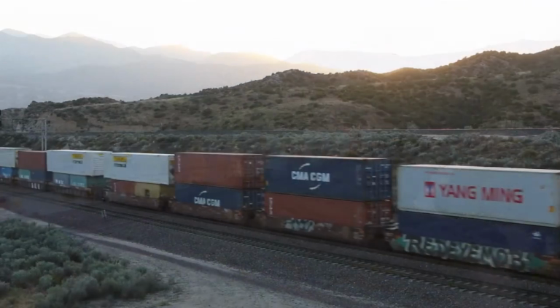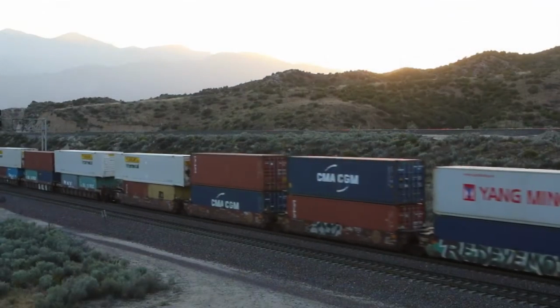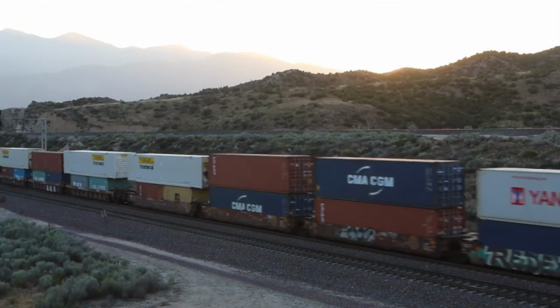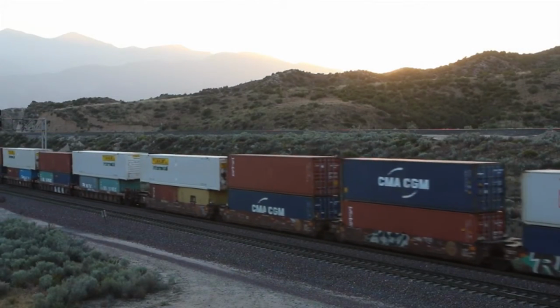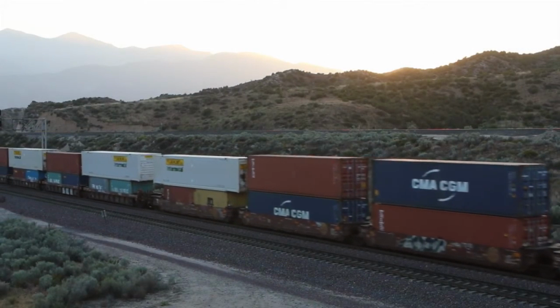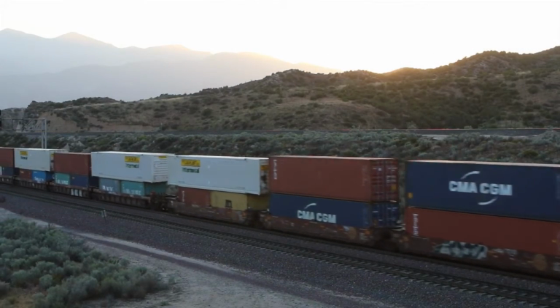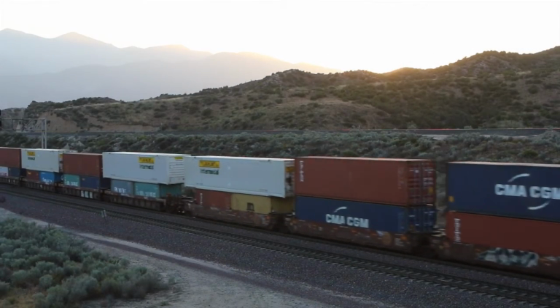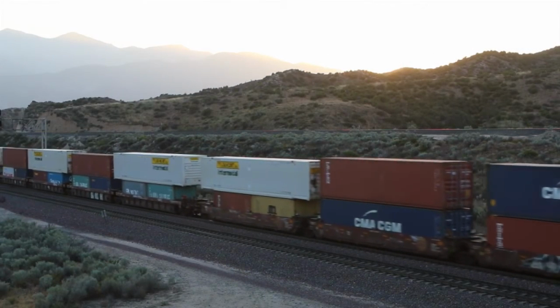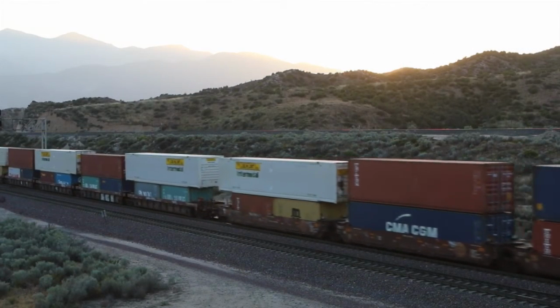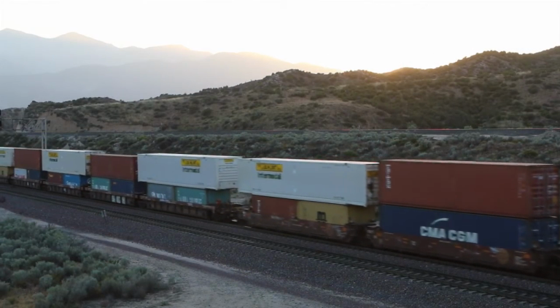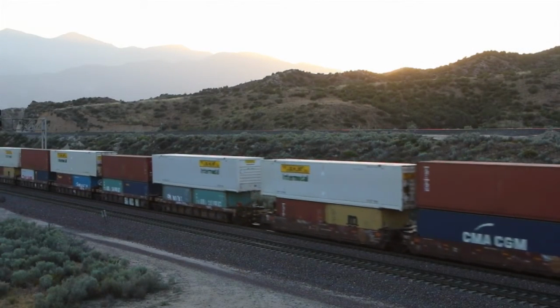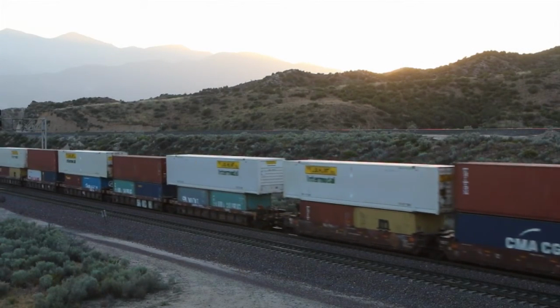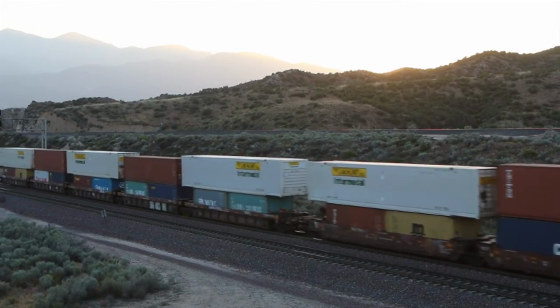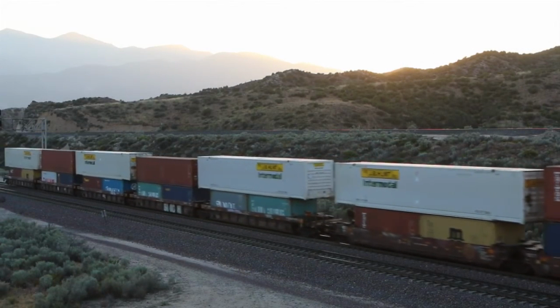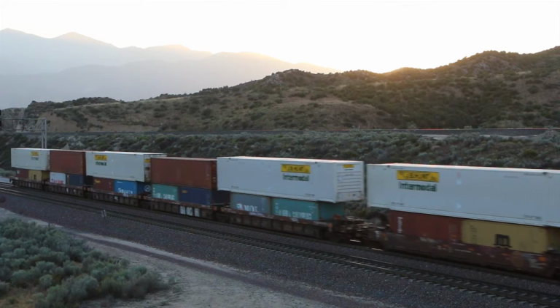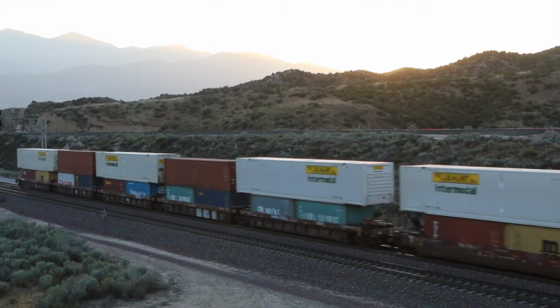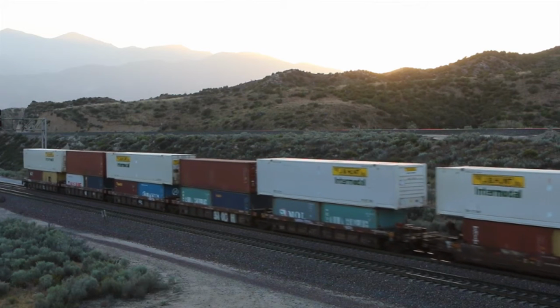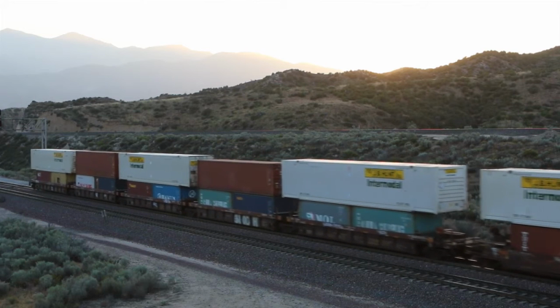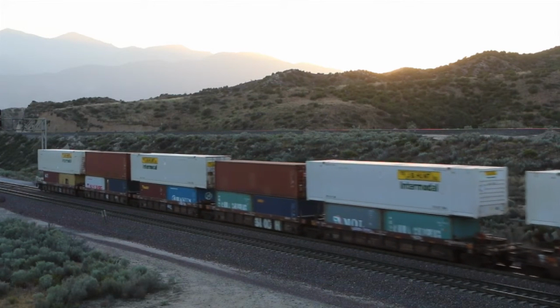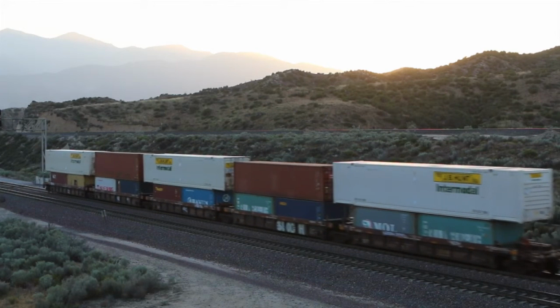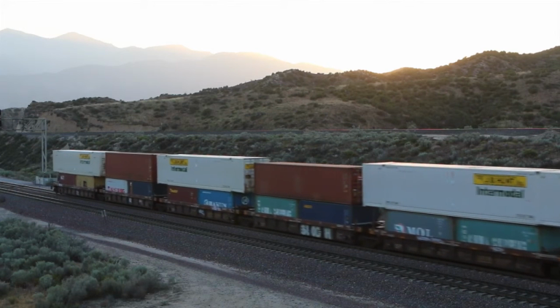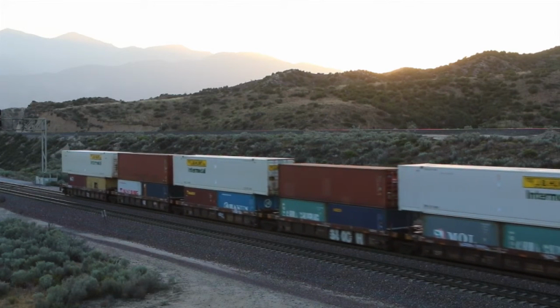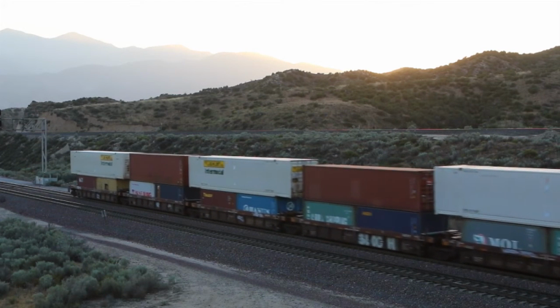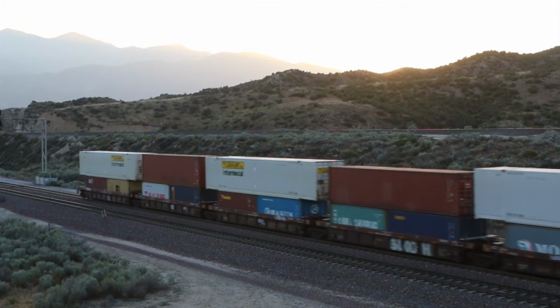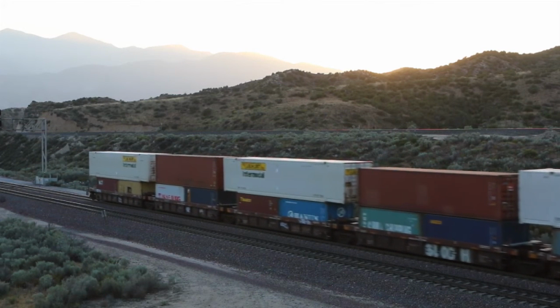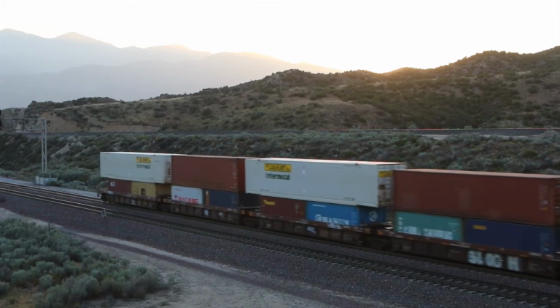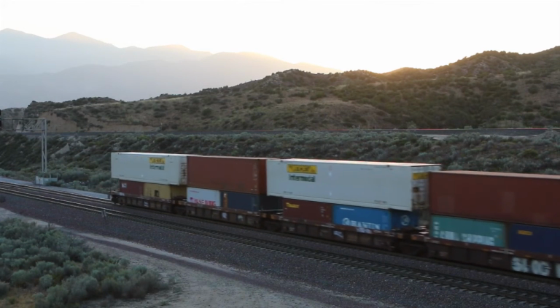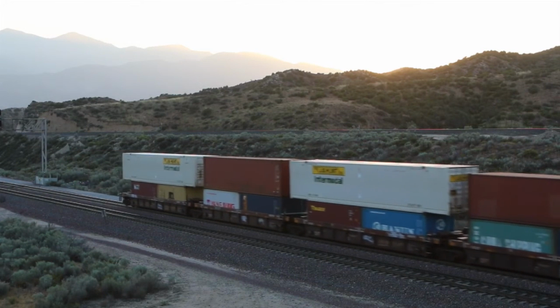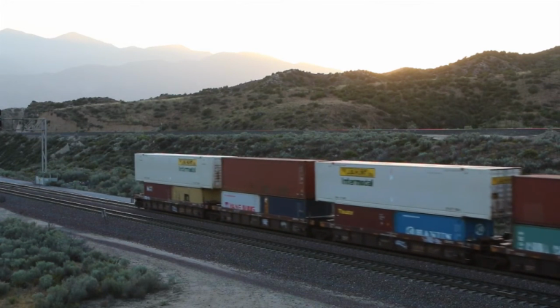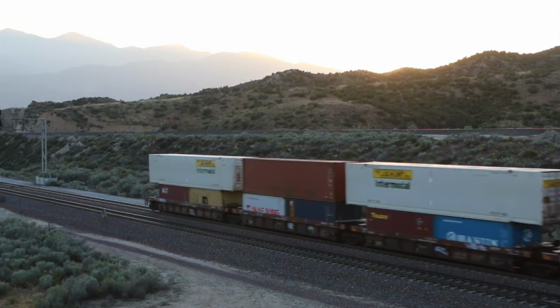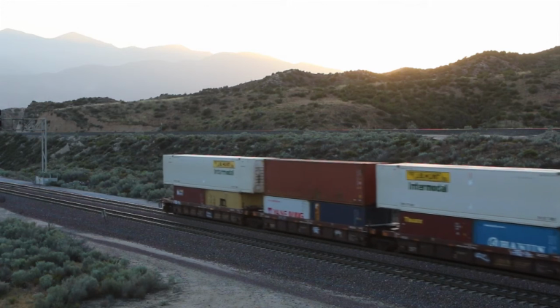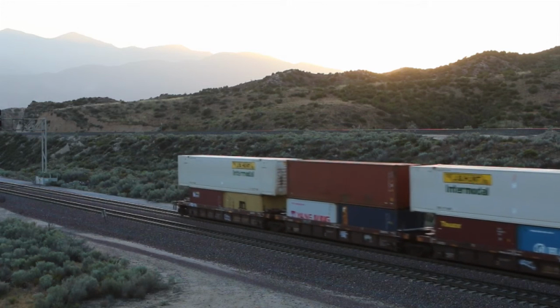The sun has just set behind the San Gabriel Mountains on another beautiful day here in Southern California. I'll bid you all a good night from Hill 582. Thank you for watching. Don't forget to subscribe.